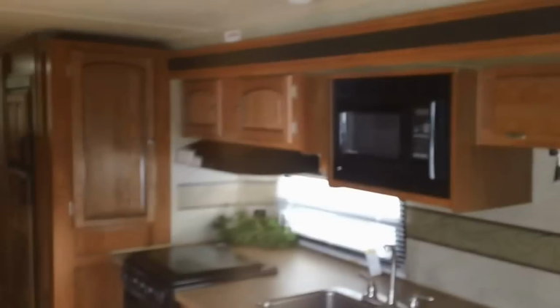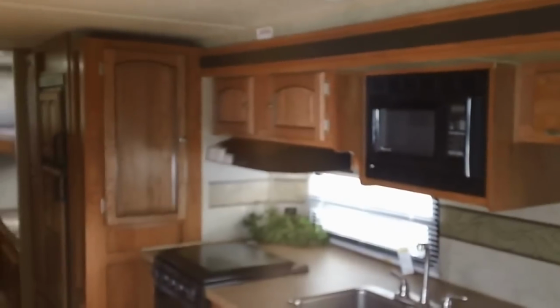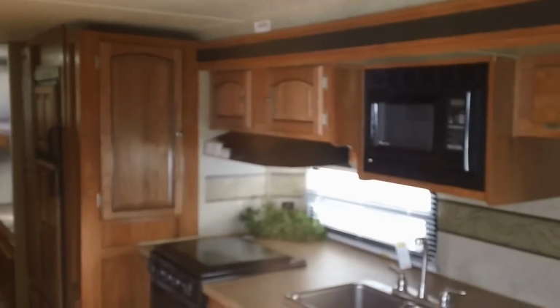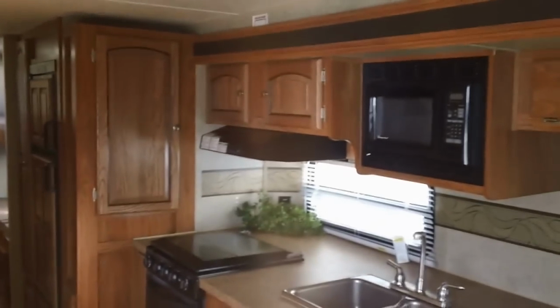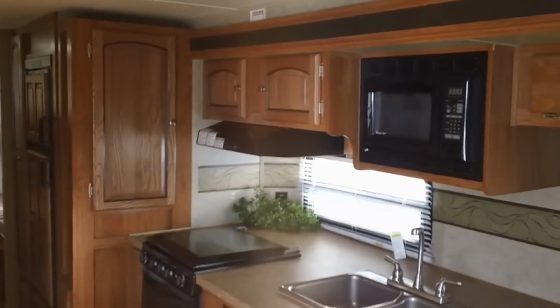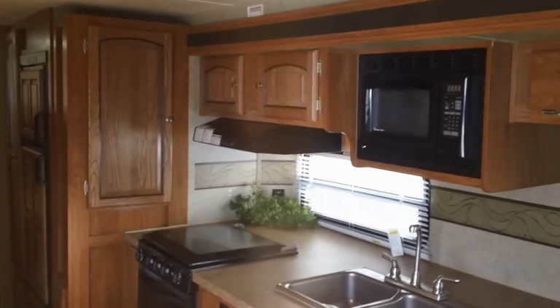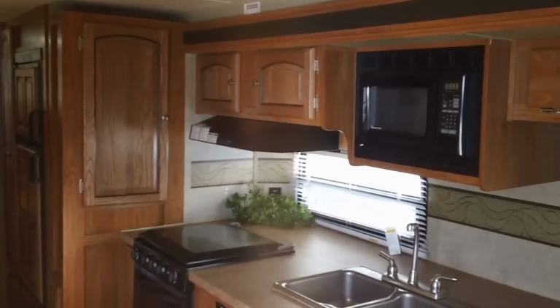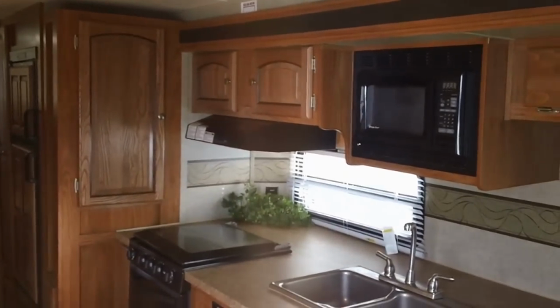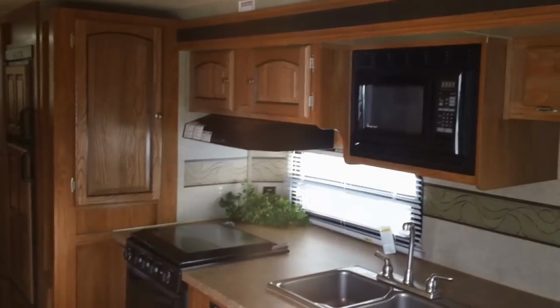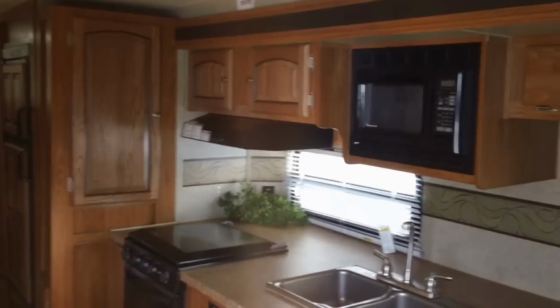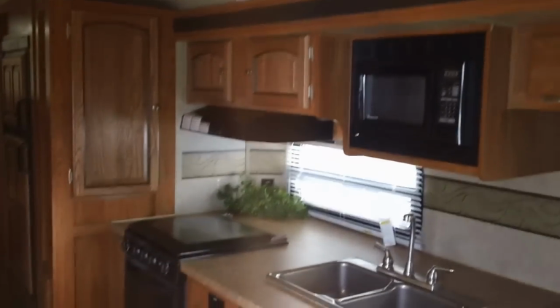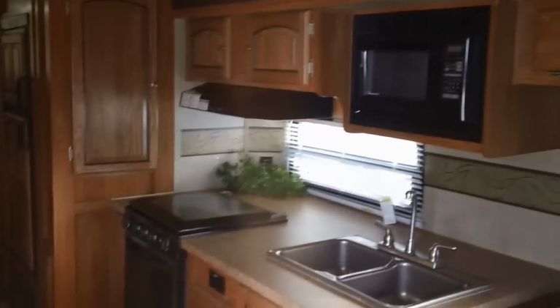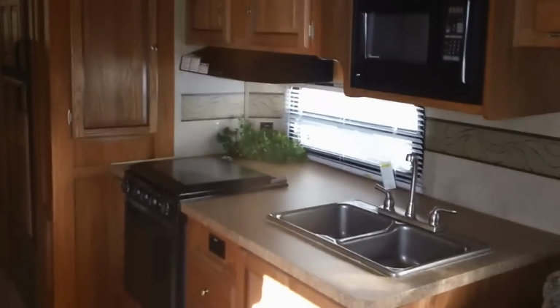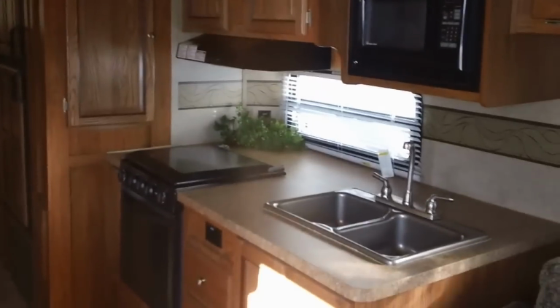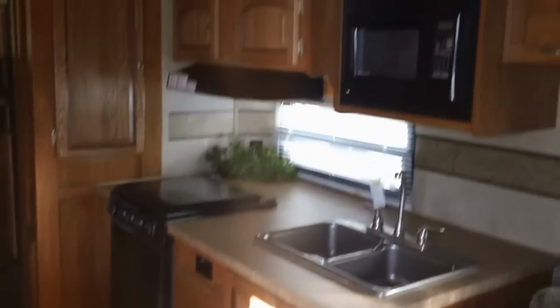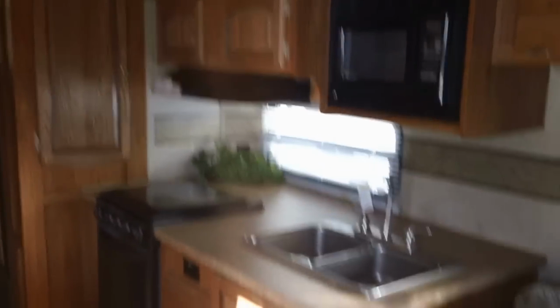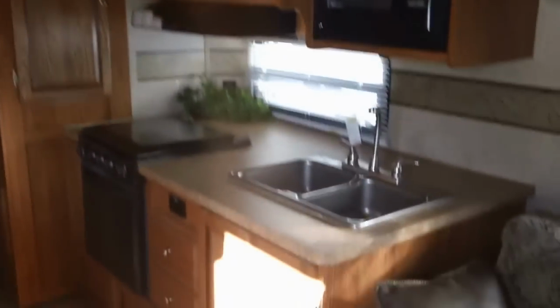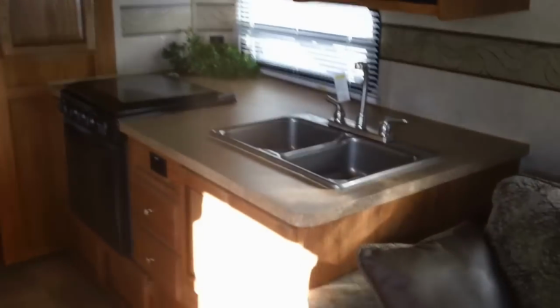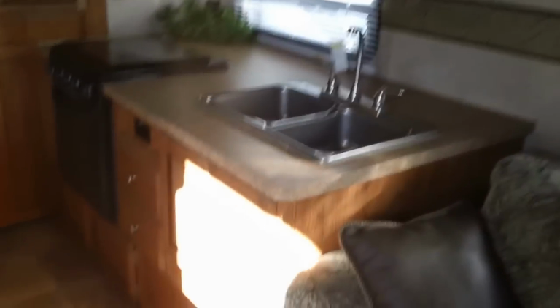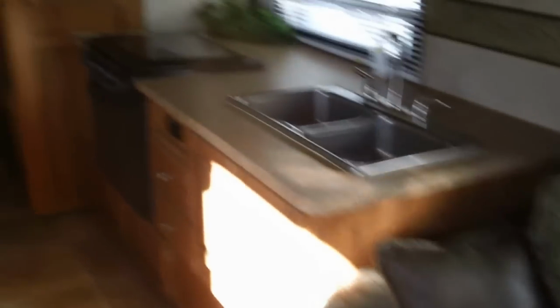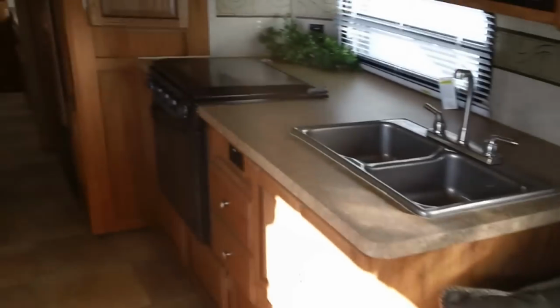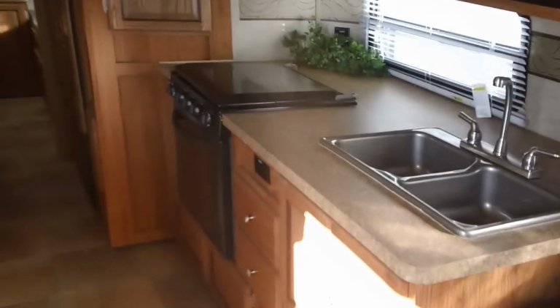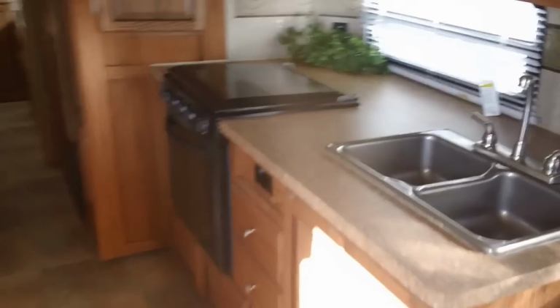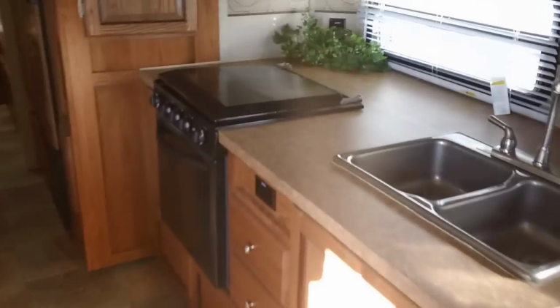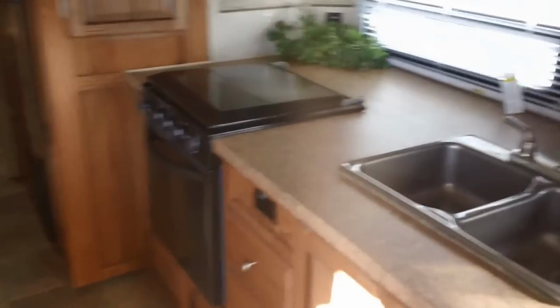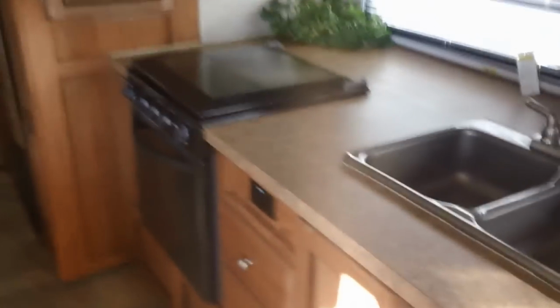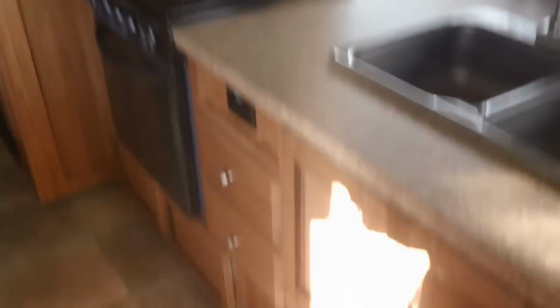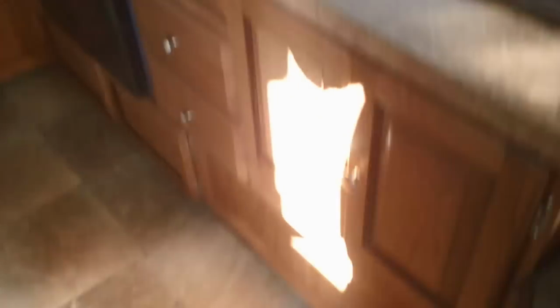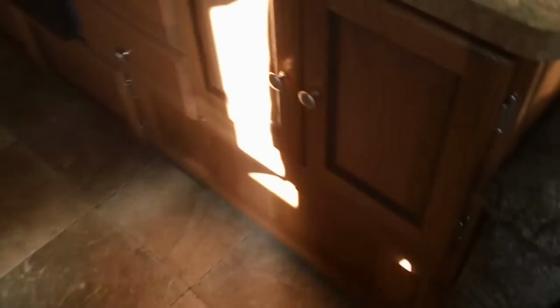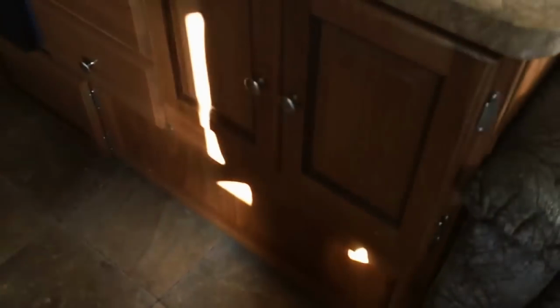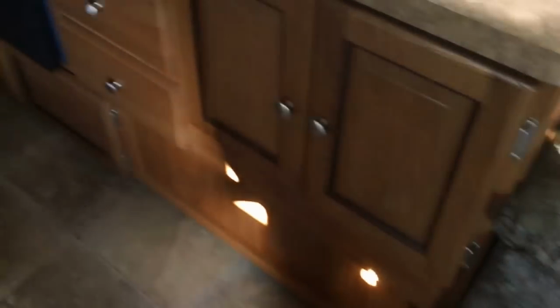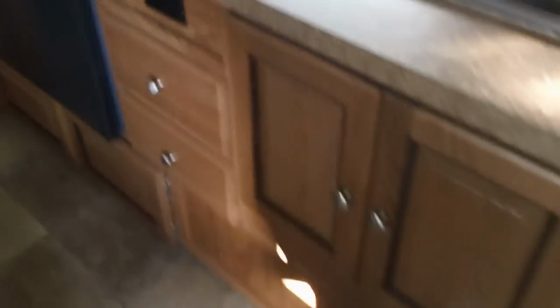We've got the kitchen with plenty of storage, microwave, double sink, oven and cooktop, and storage below.